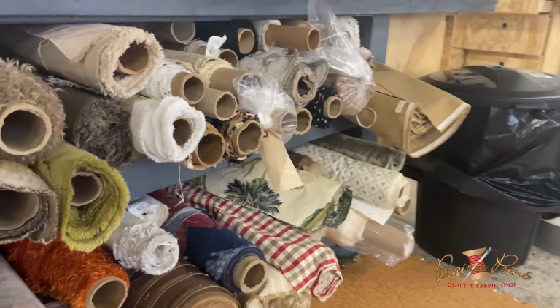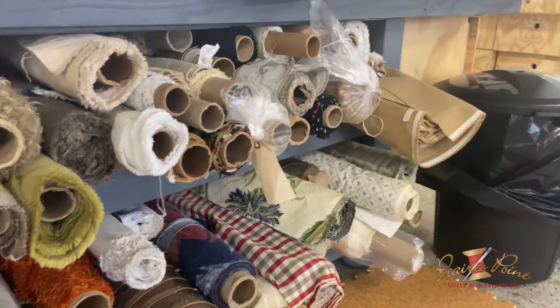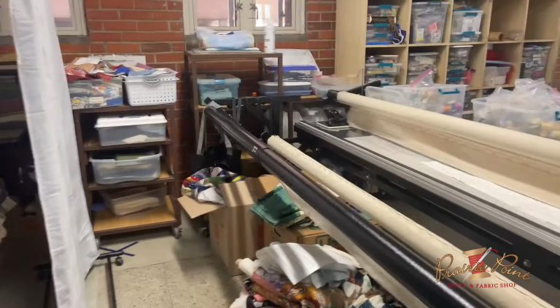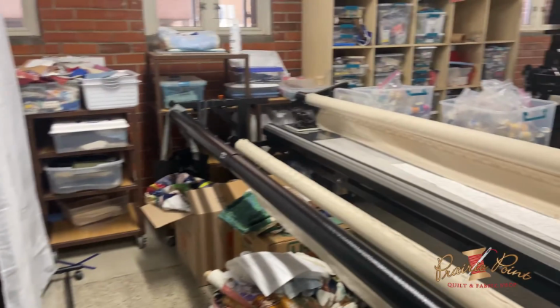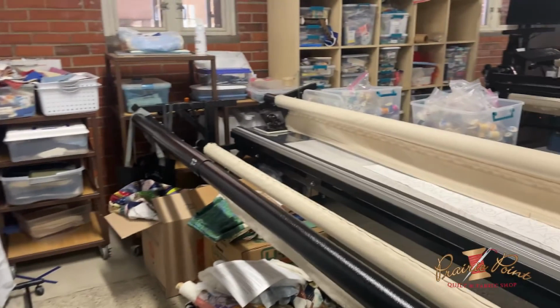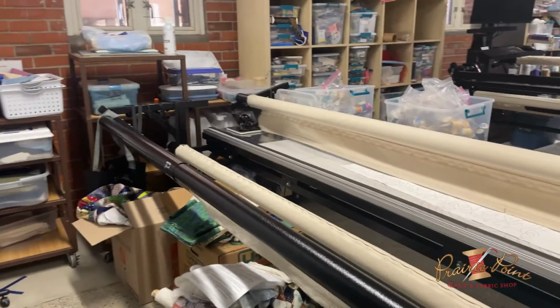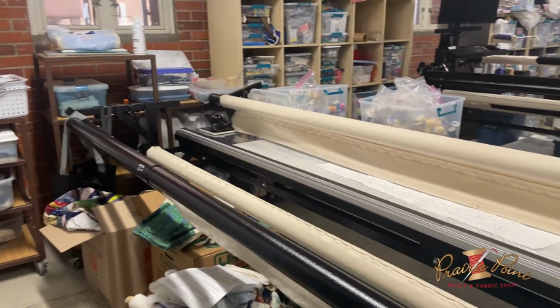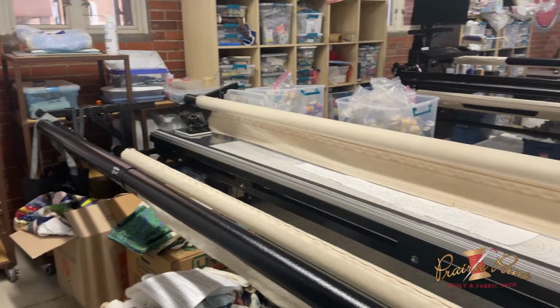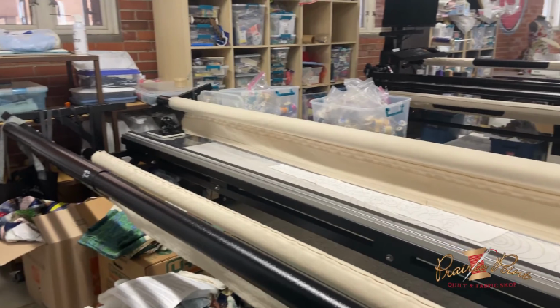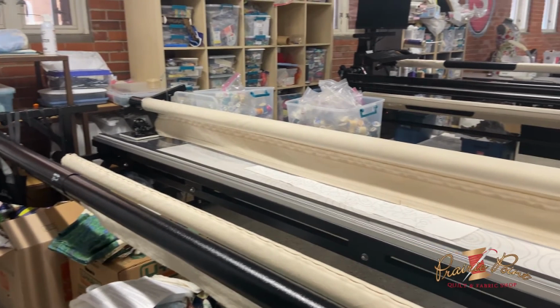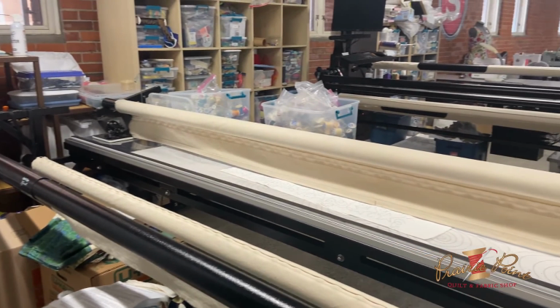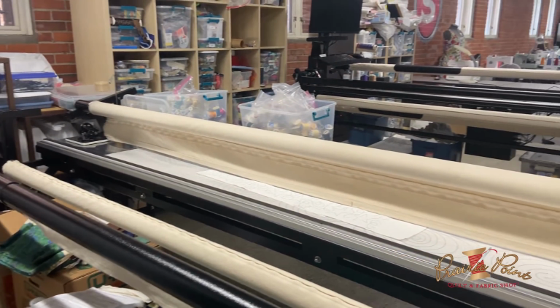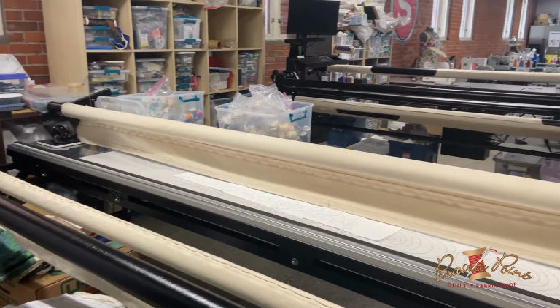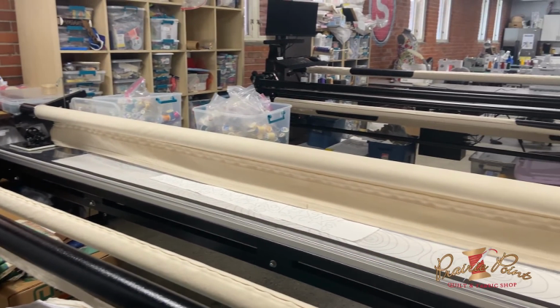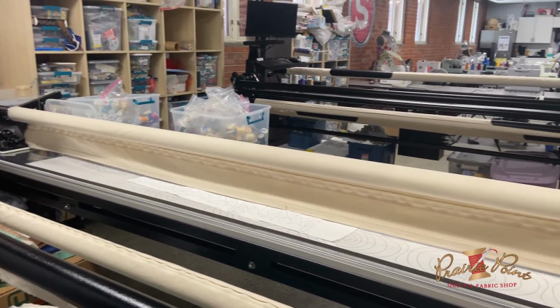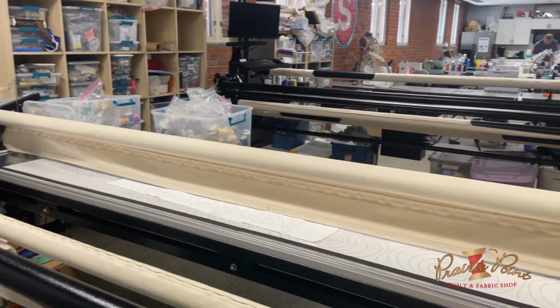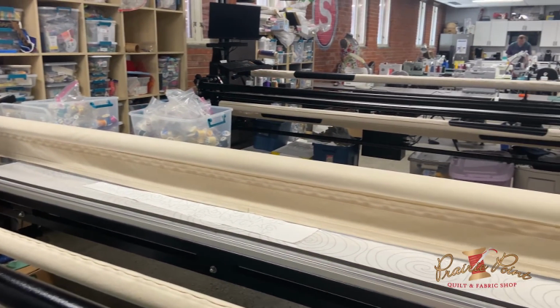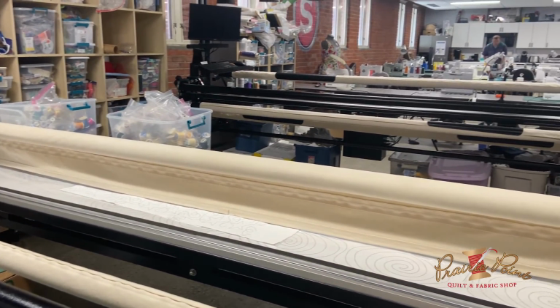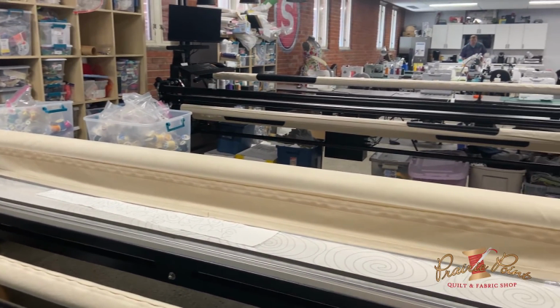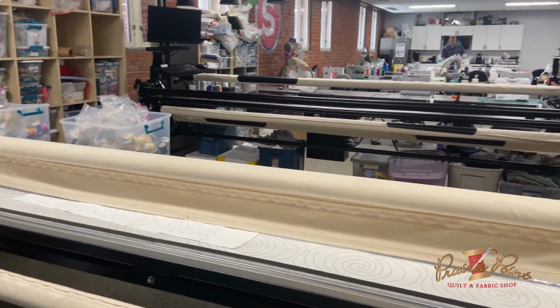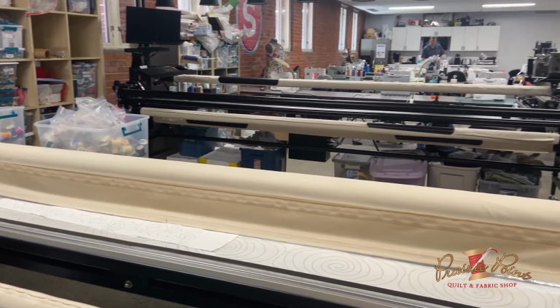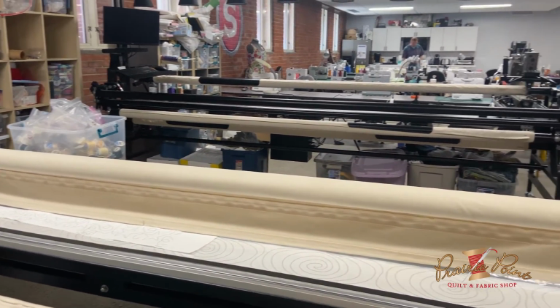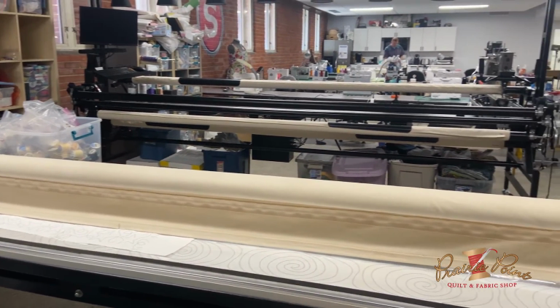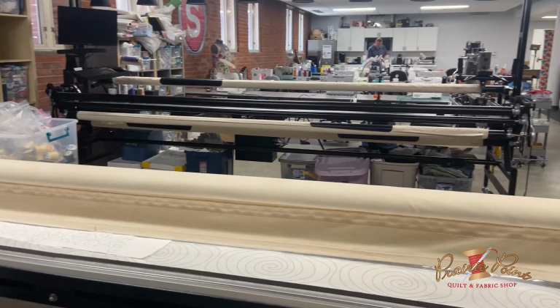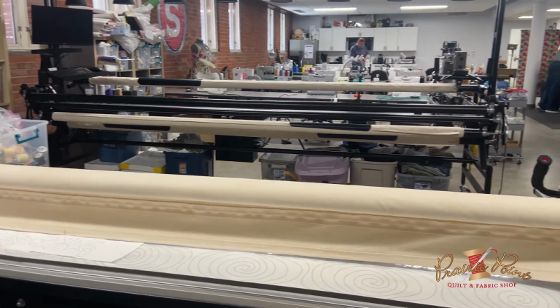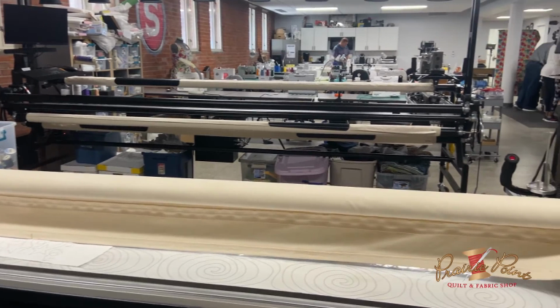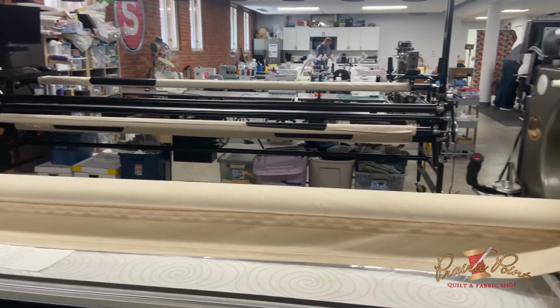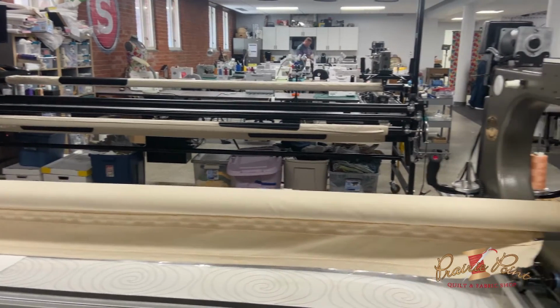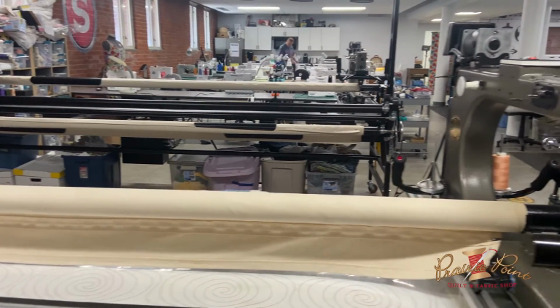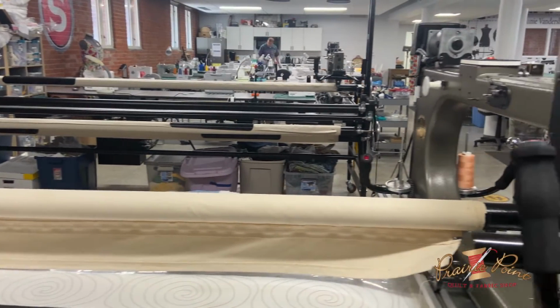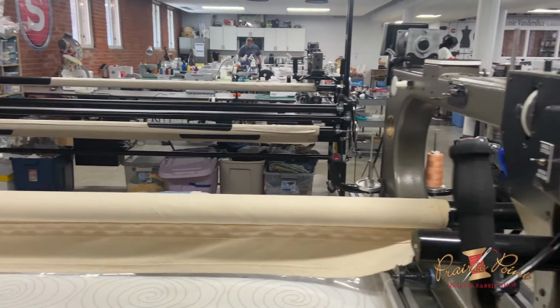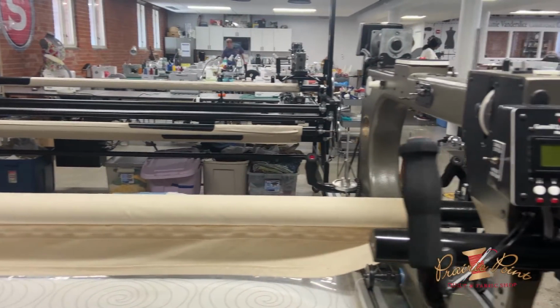Then we have our long-arm quilting sewing machines that we use to teach people how to do long-arm quilting. You can also hire our sewists to do work for you as well.